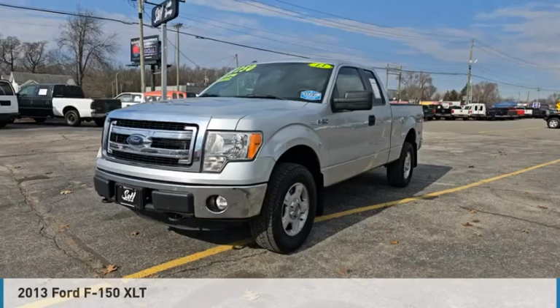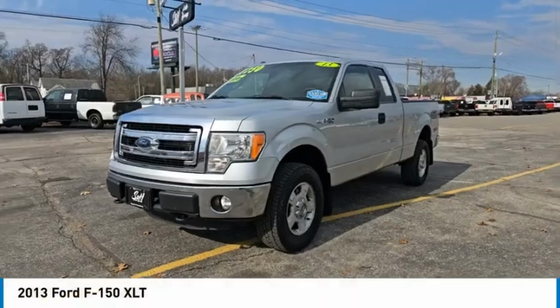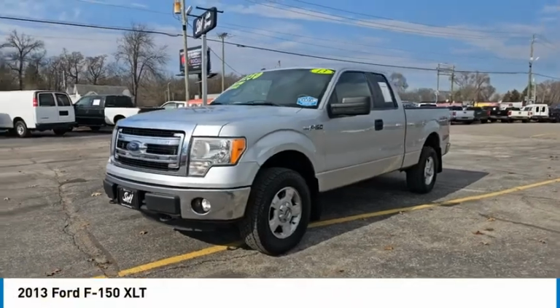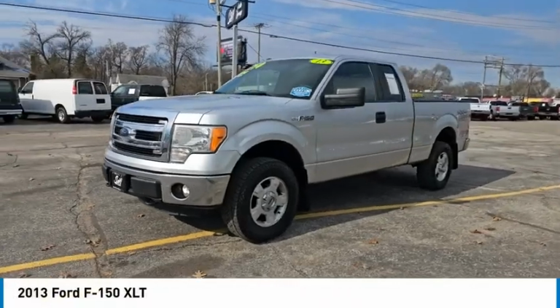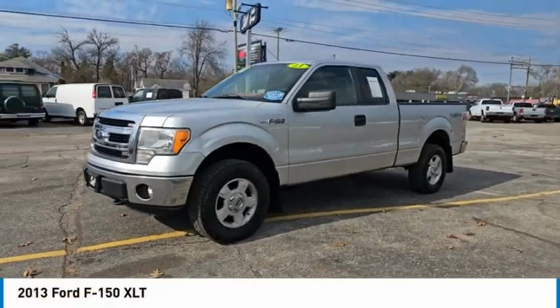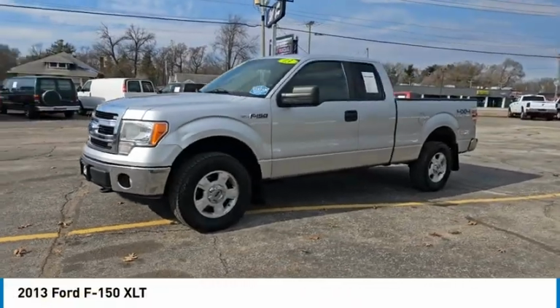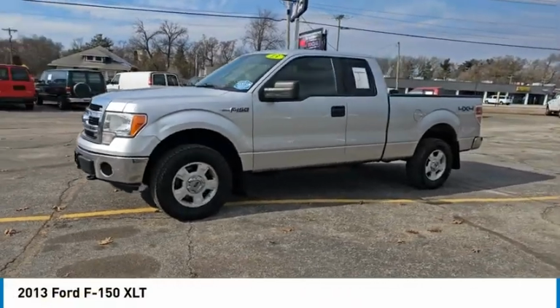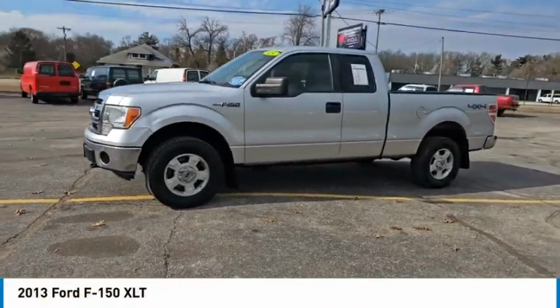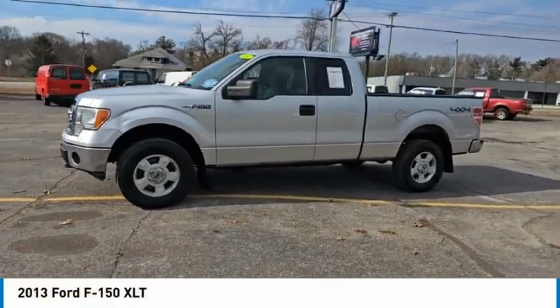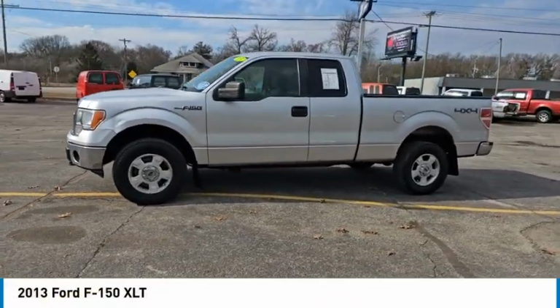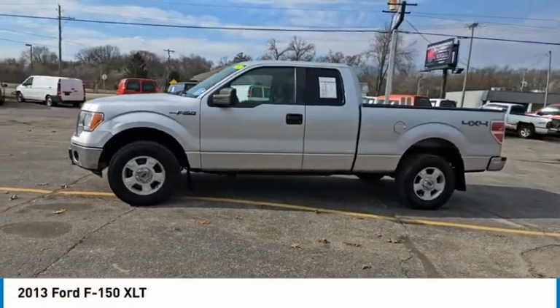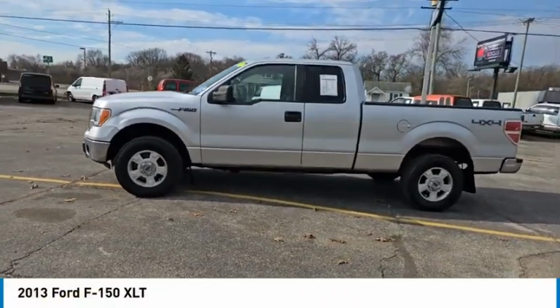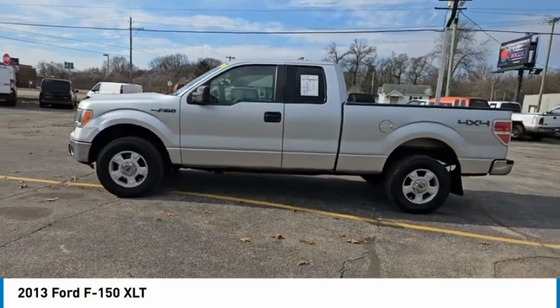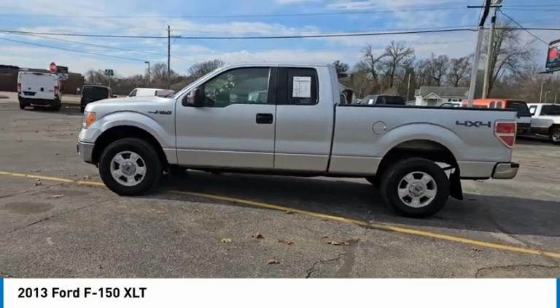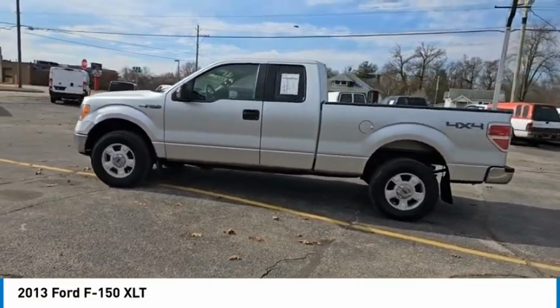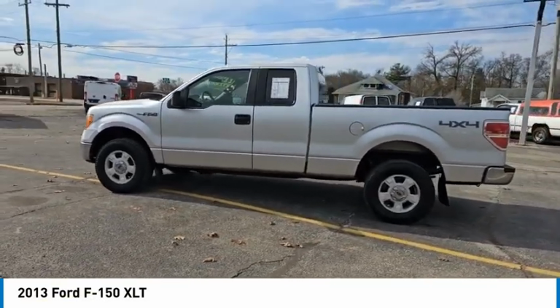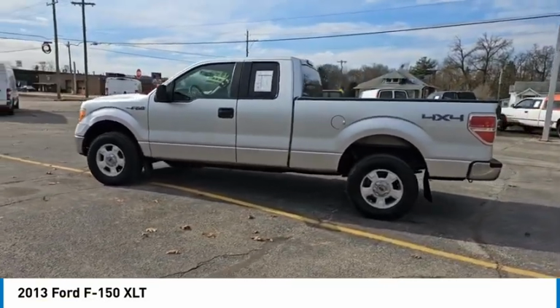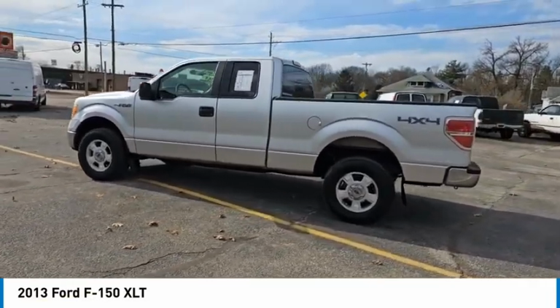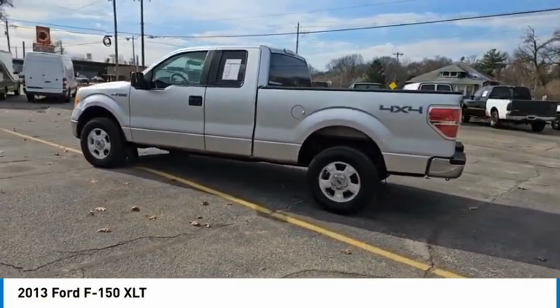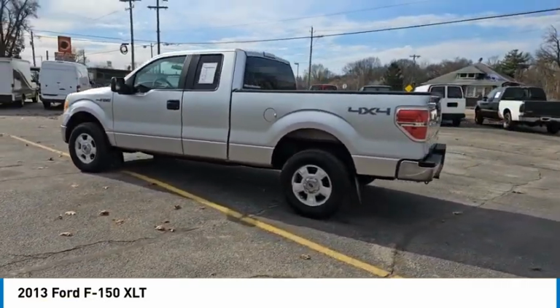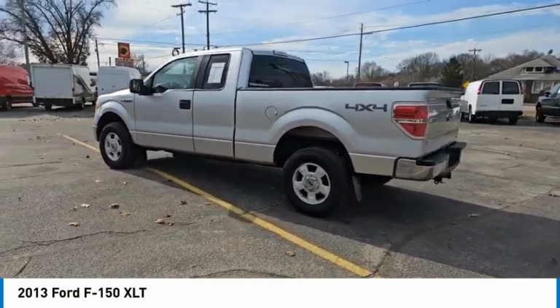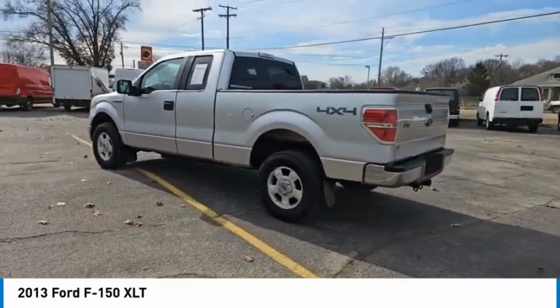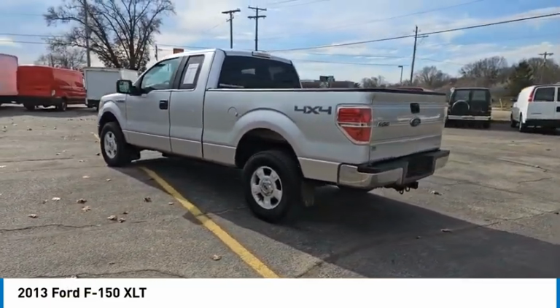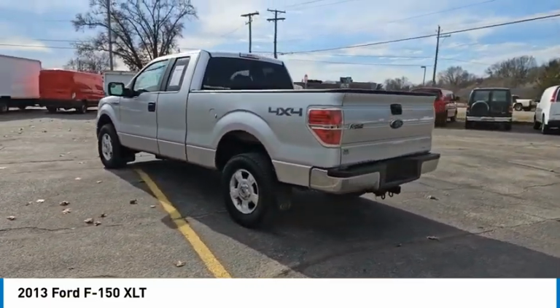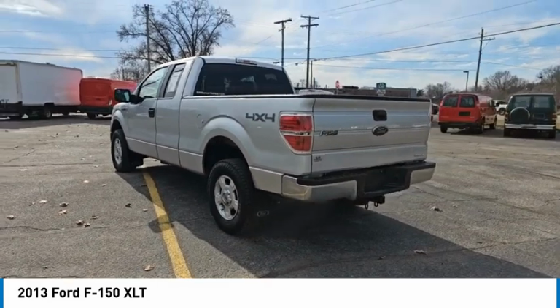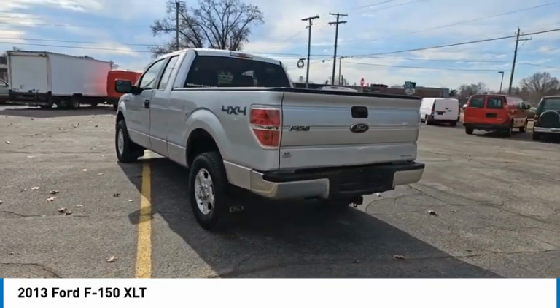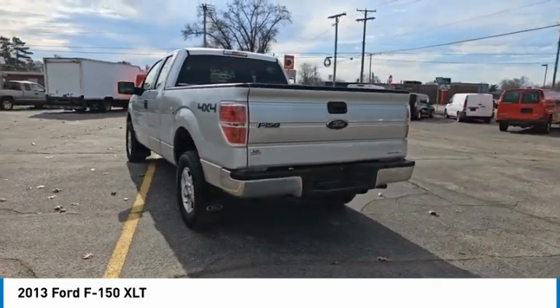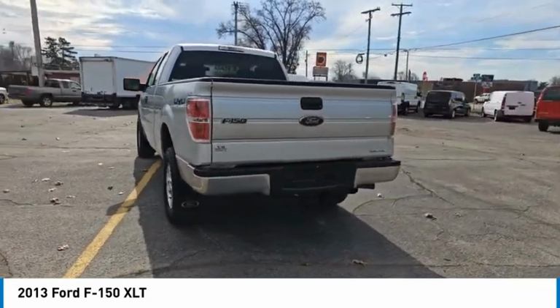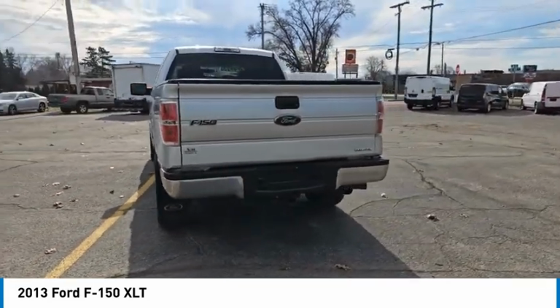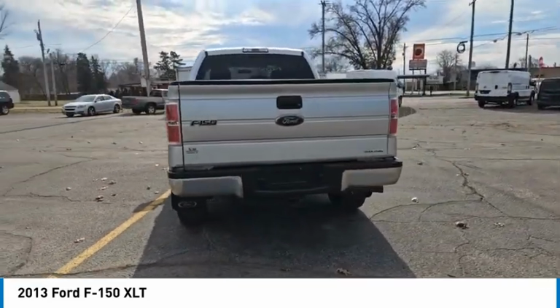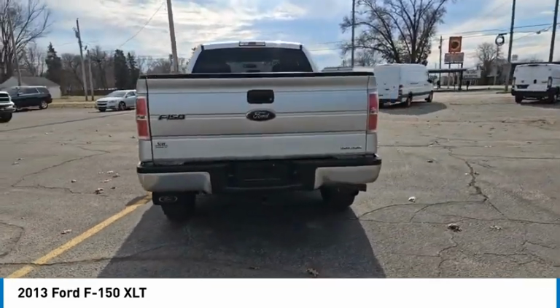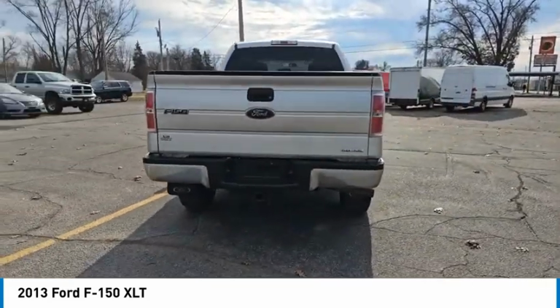Stop by and take a look at the 2013 F-150. A Ford F-150 knows how to handle any situation. It's built to follow orders, no whining, and is priced below $15,000.